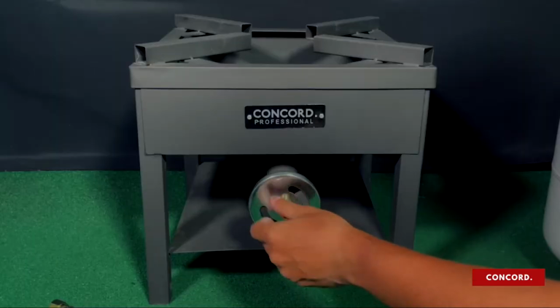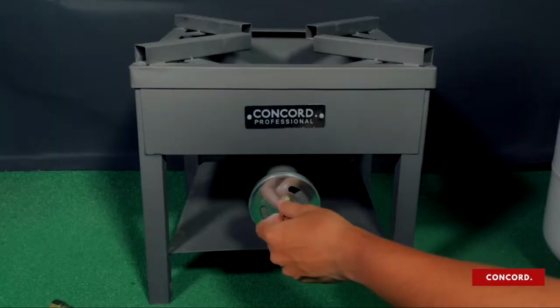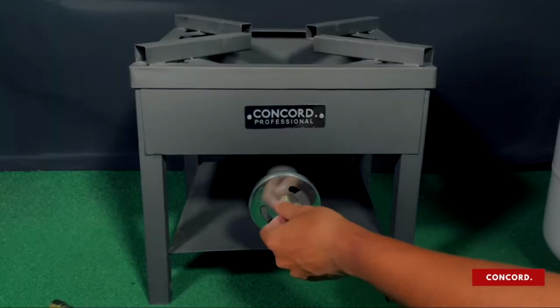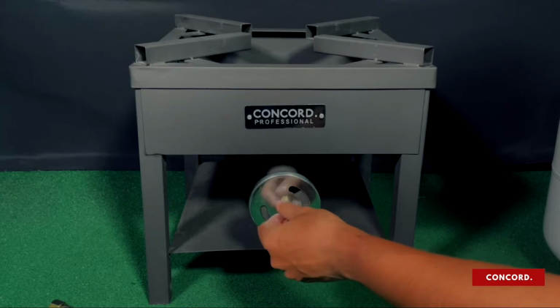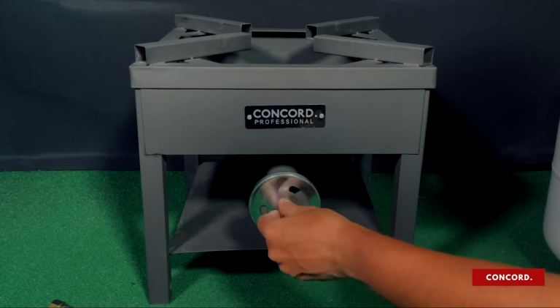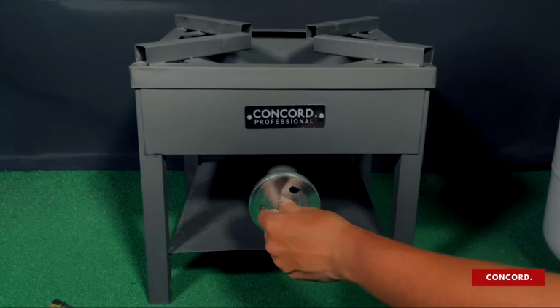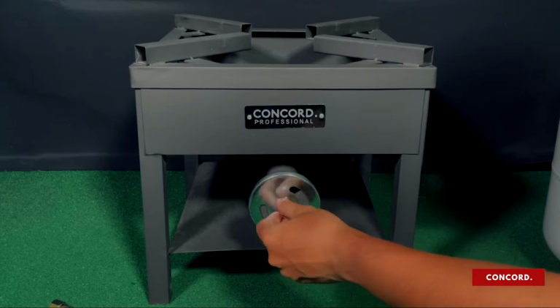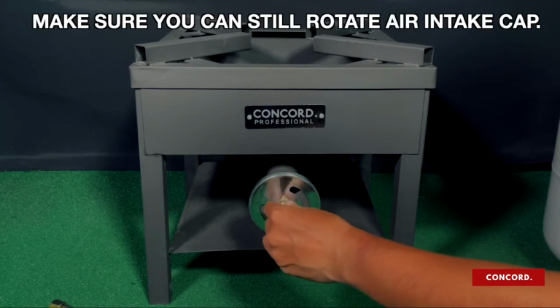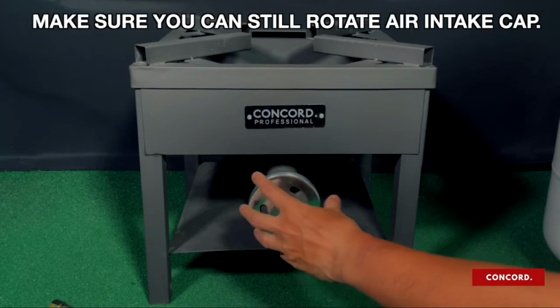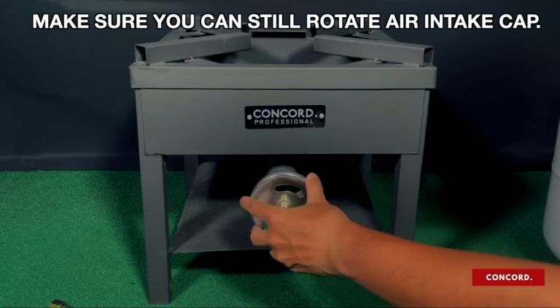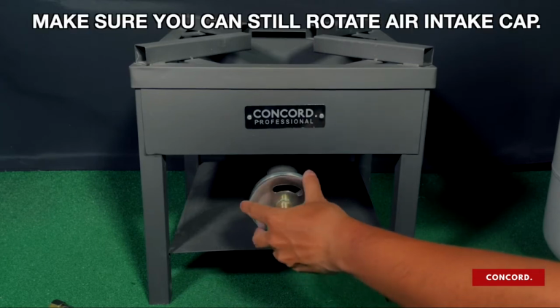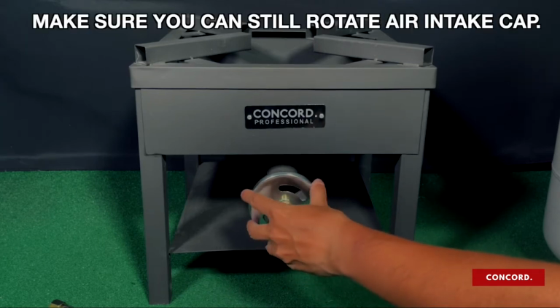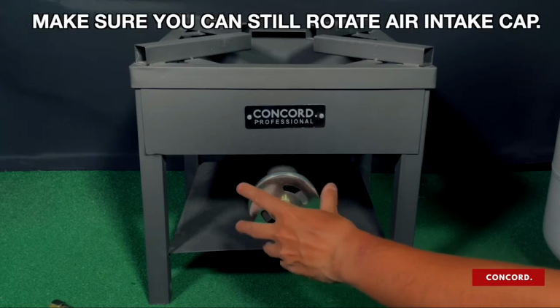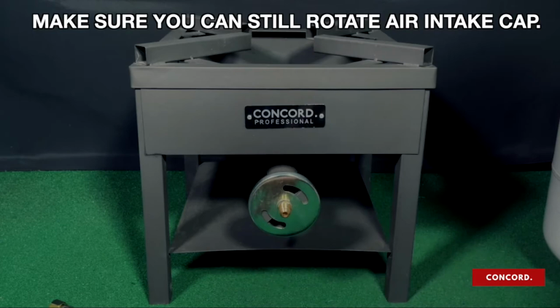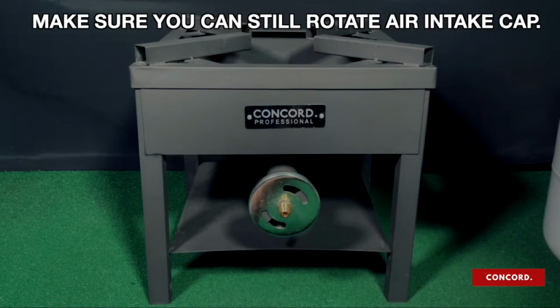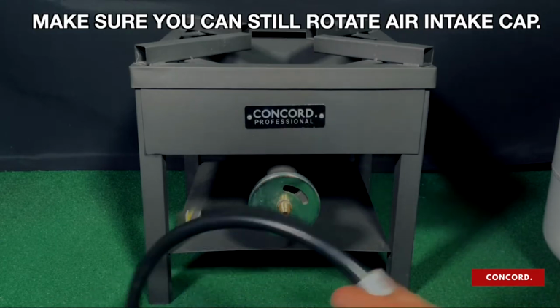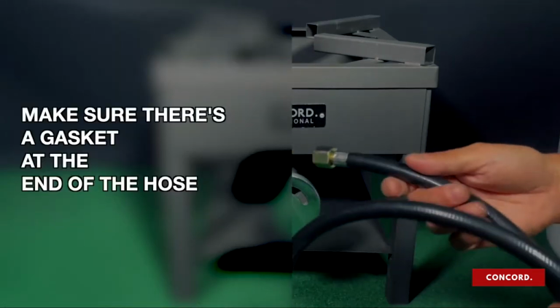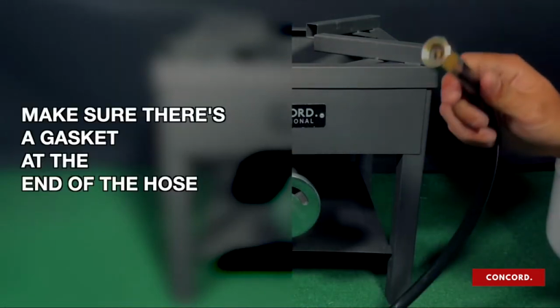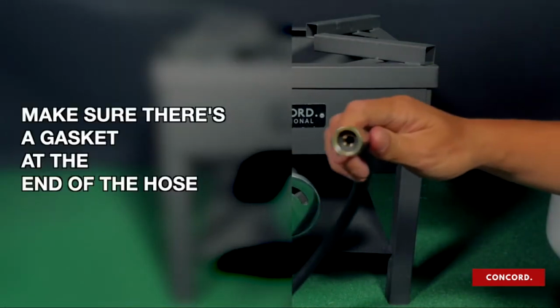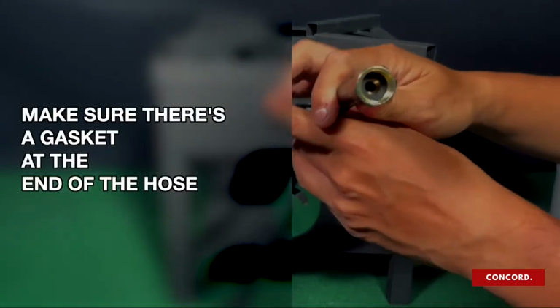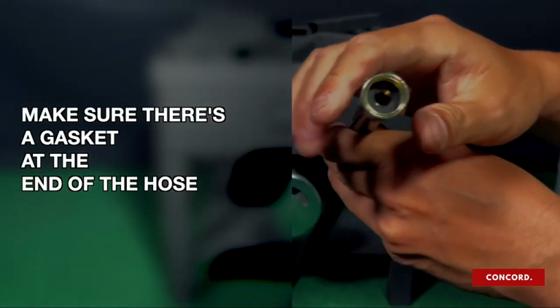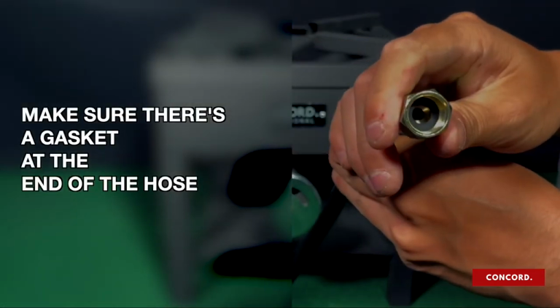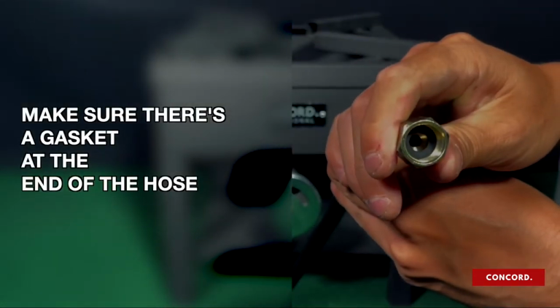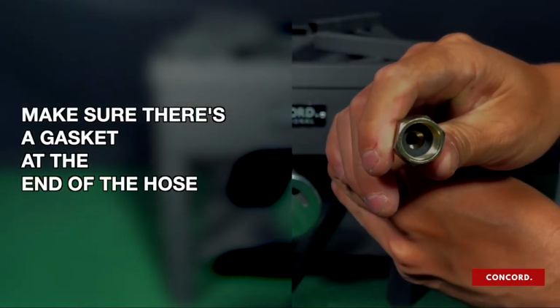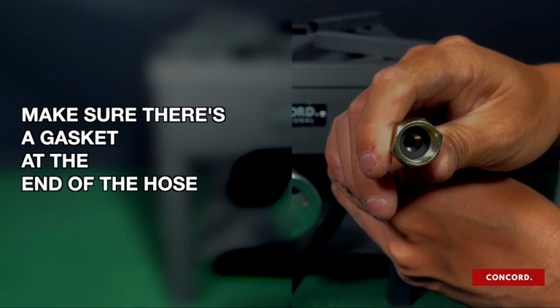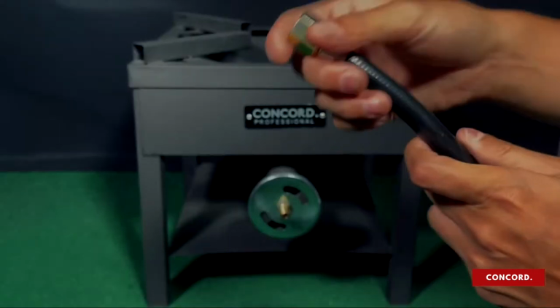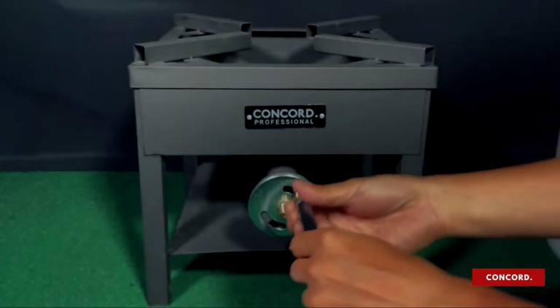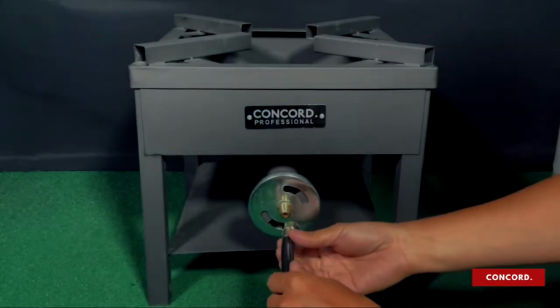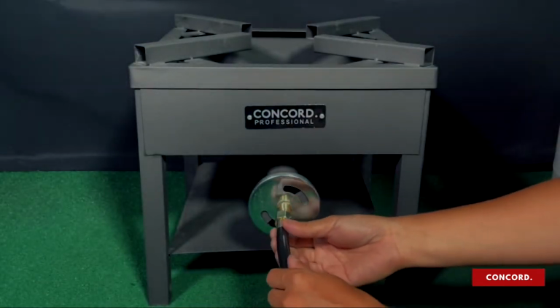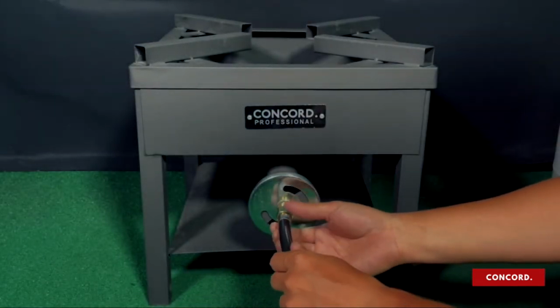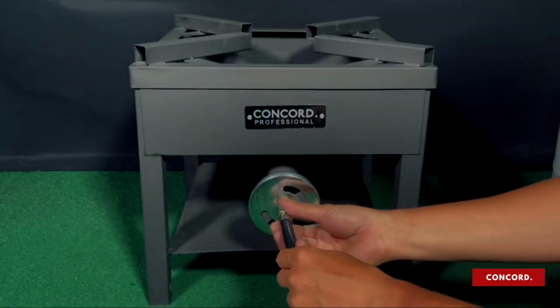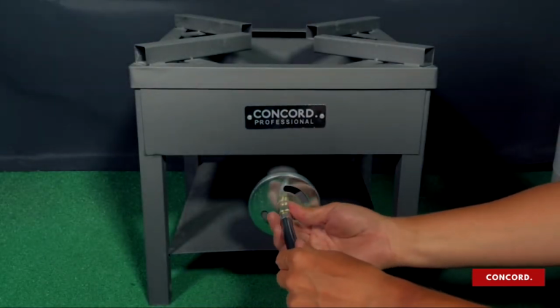Do not over-tighten. Make sure the air intake cap is still able to rotate. Next, check that there is a gasket inside the smaller end of the hose. Screw the smaller end of the hose onto the orifice.